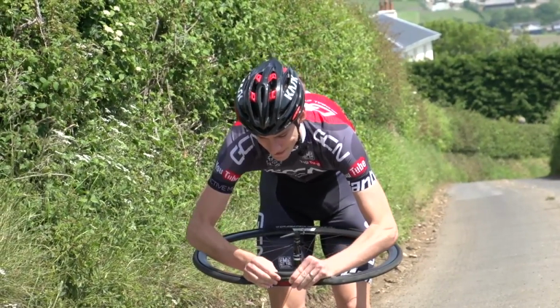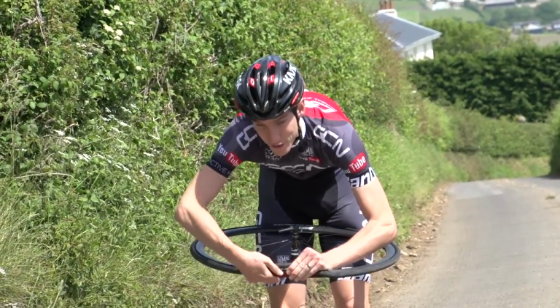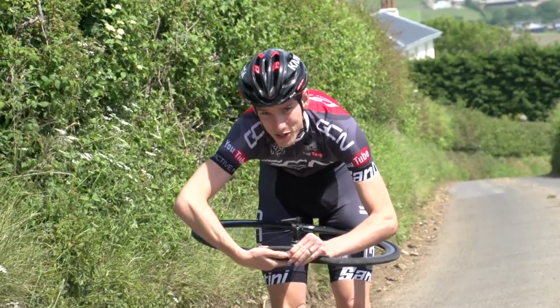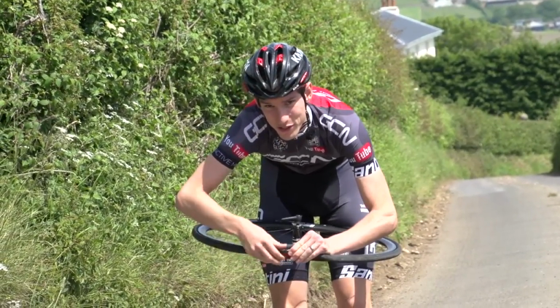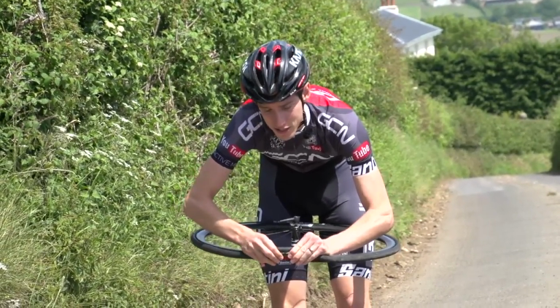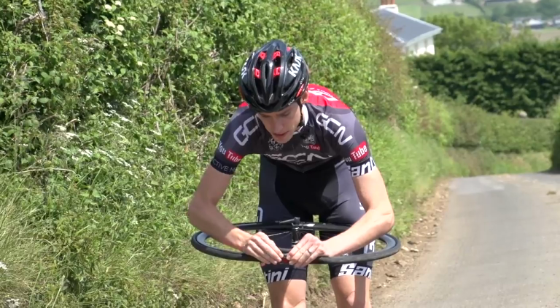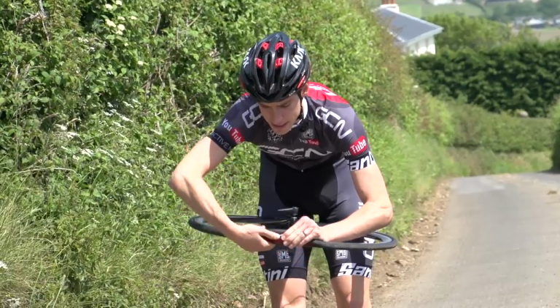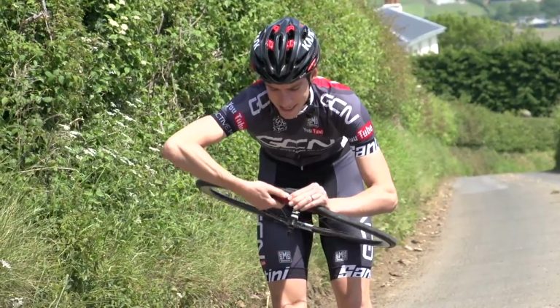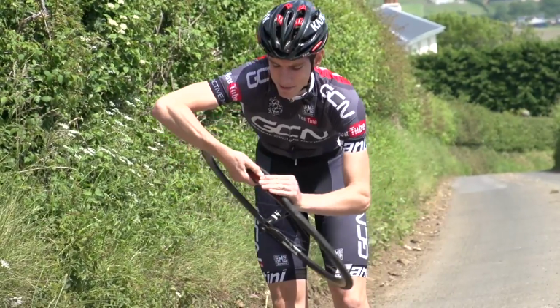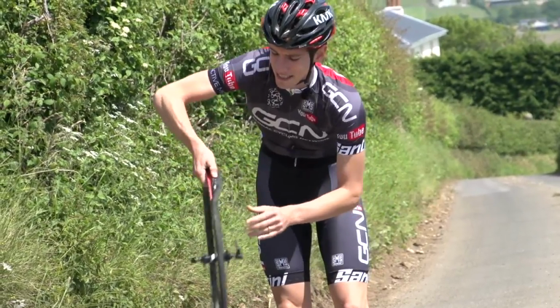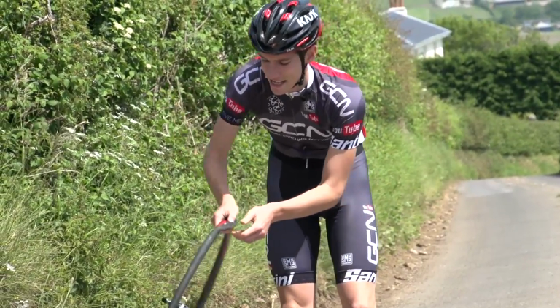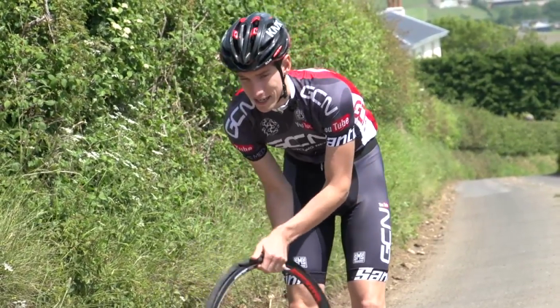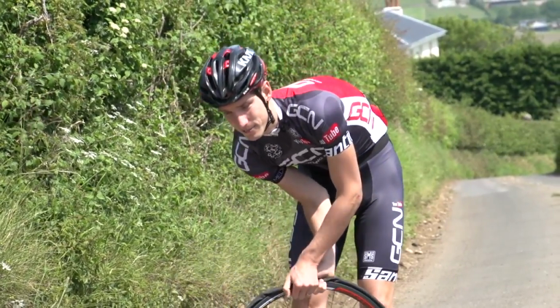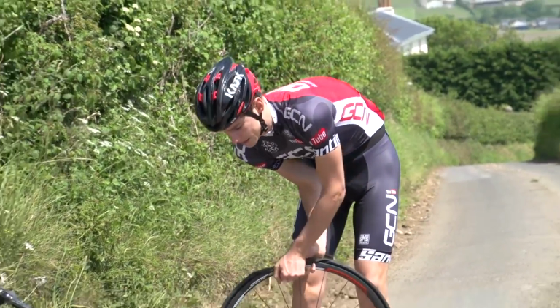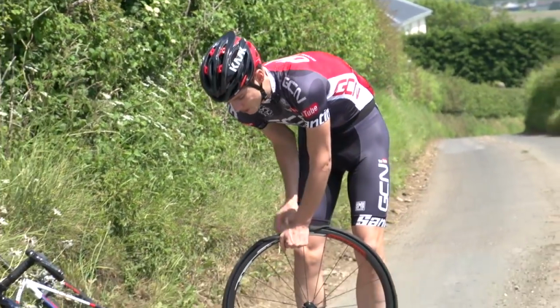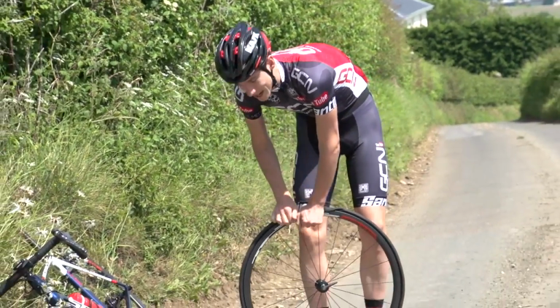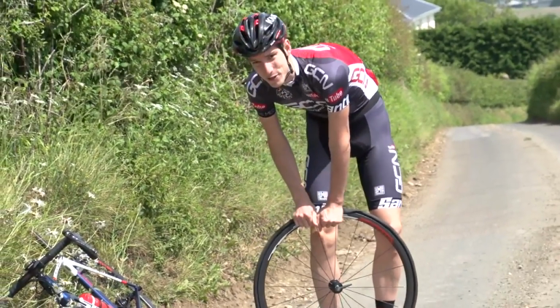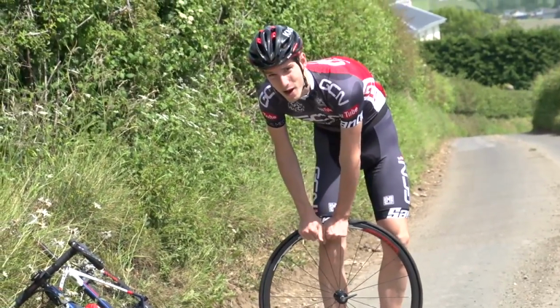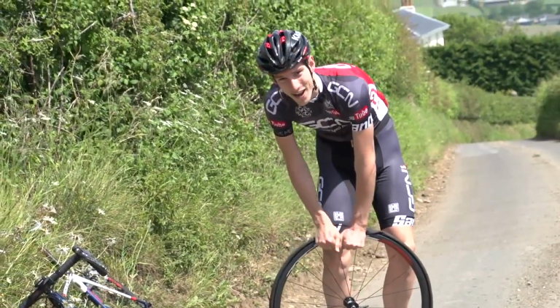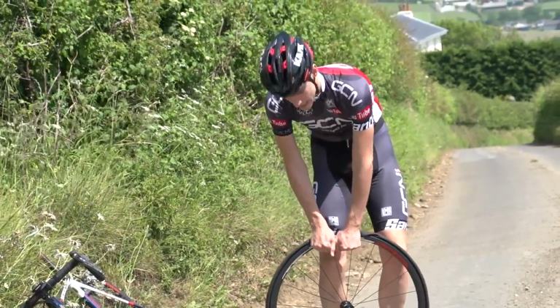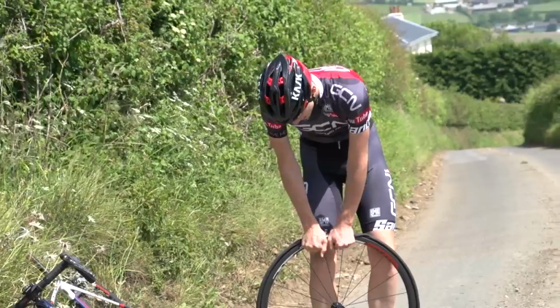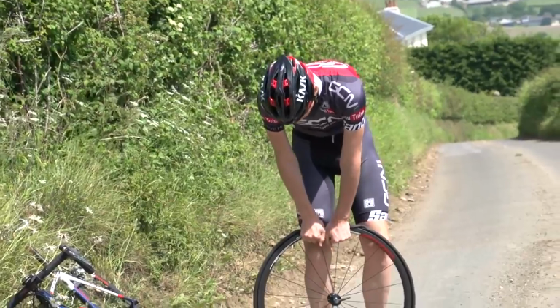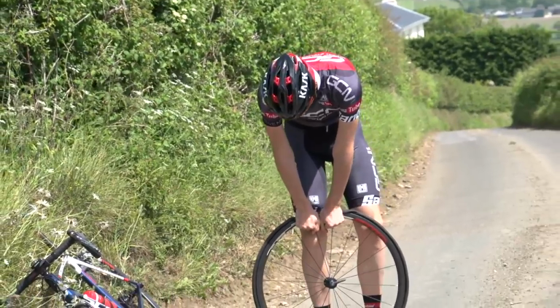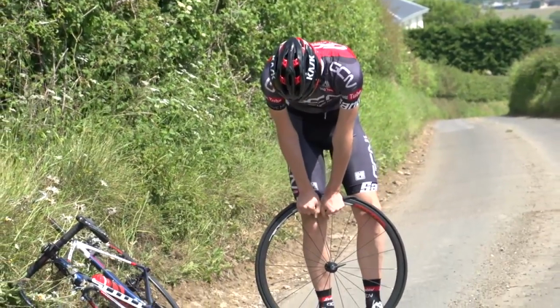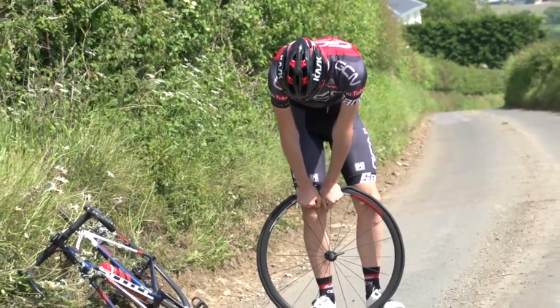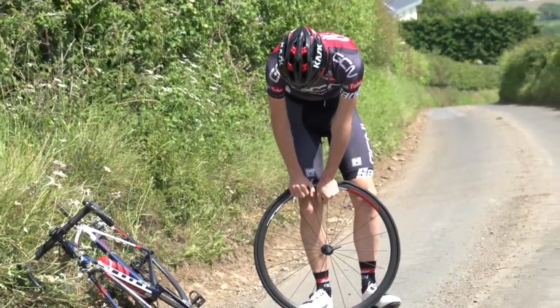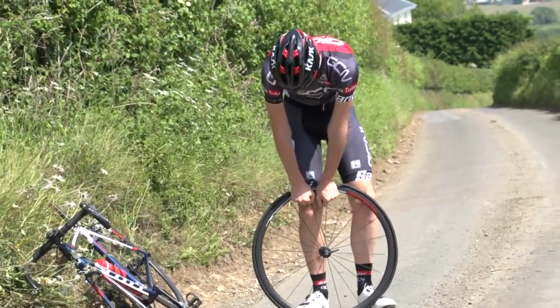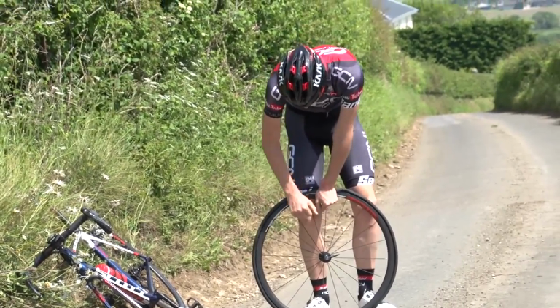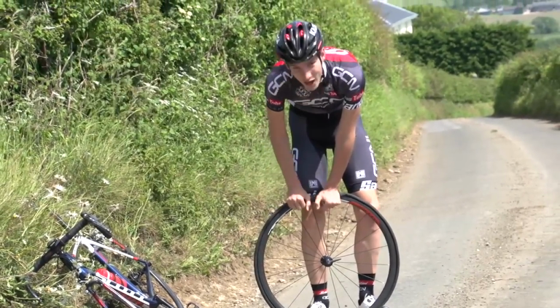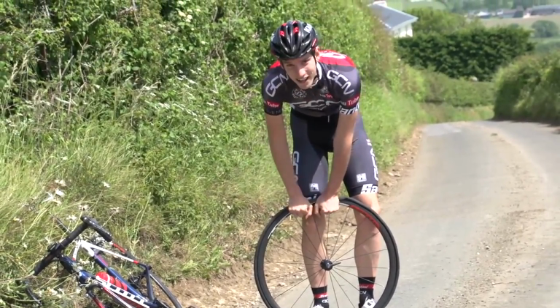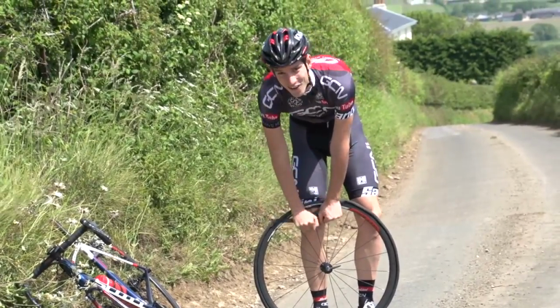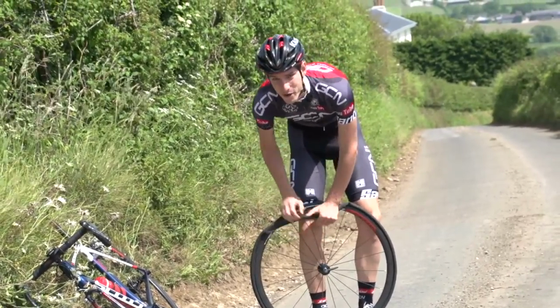Now if you can't do it, if the tyre's too tight, then keep the slack there, bring it to the top, and then use the palm of your hand to try and push the tyre off the rim.